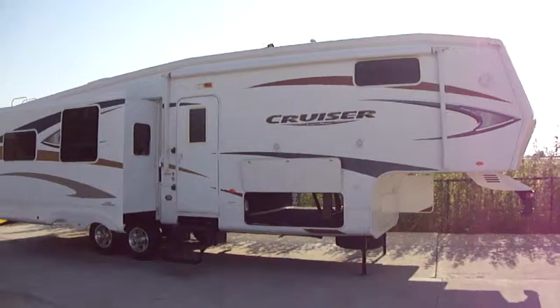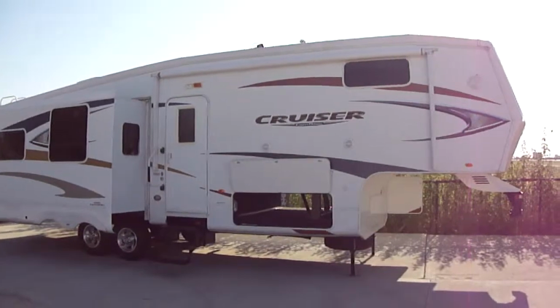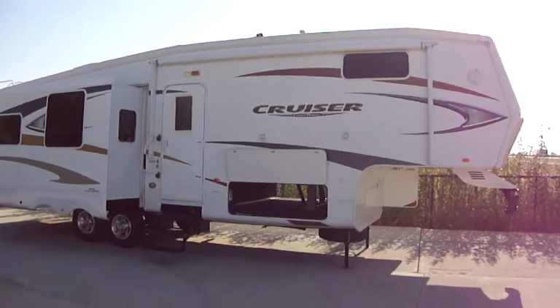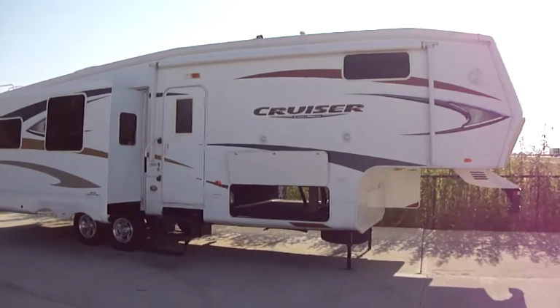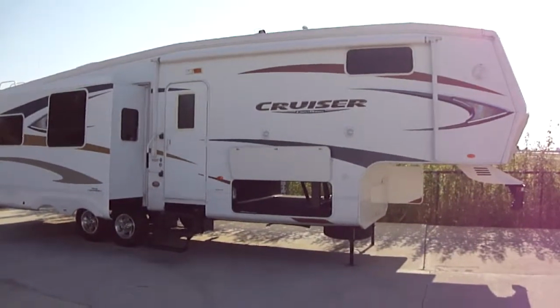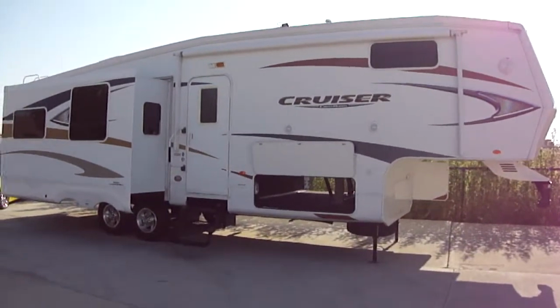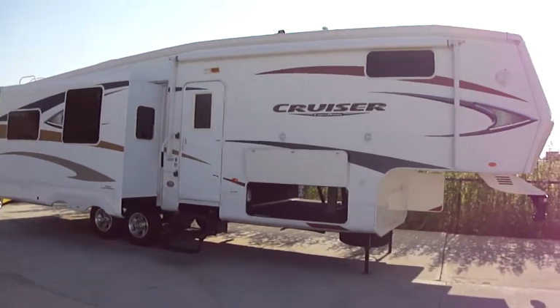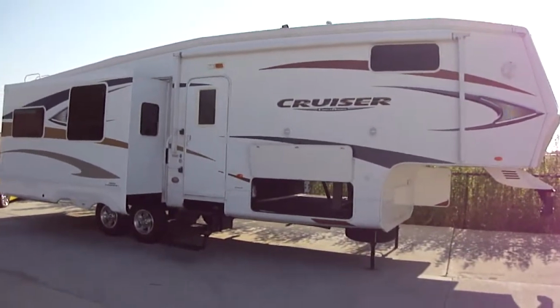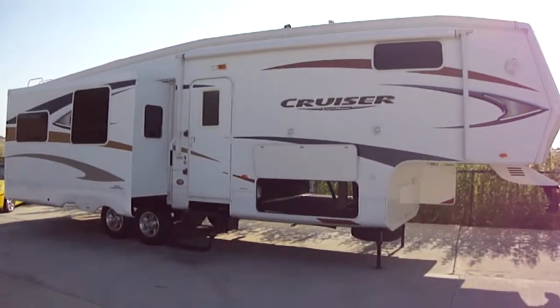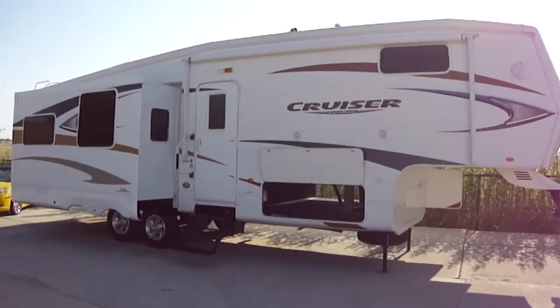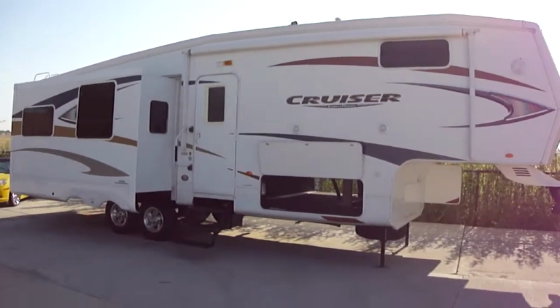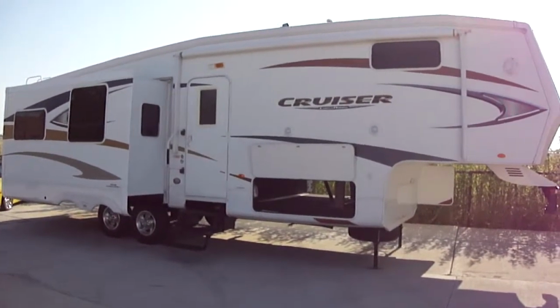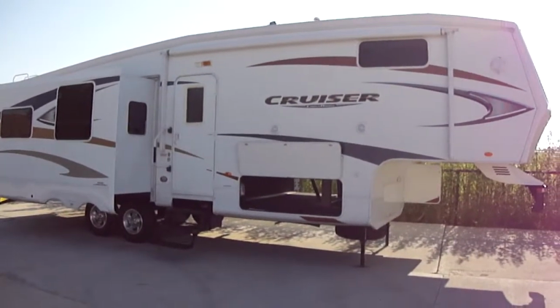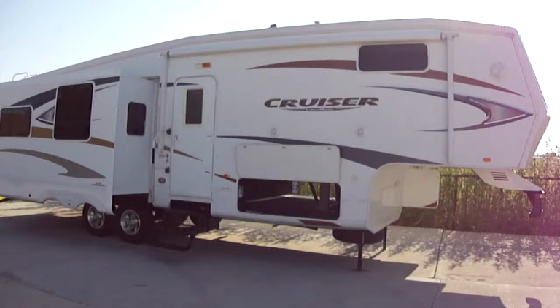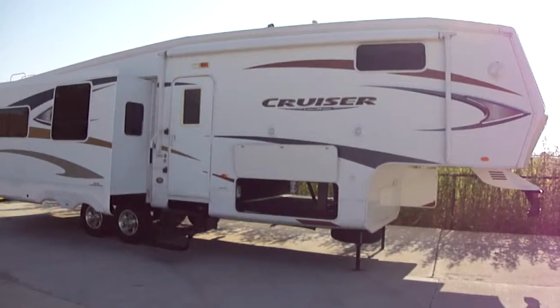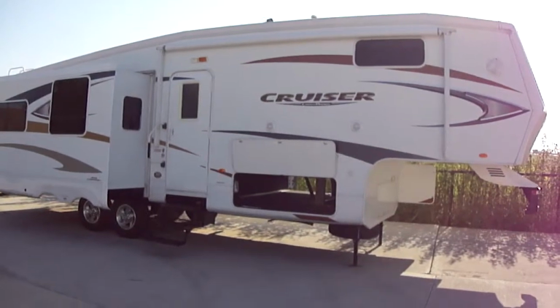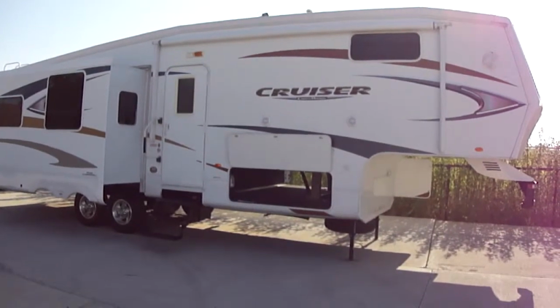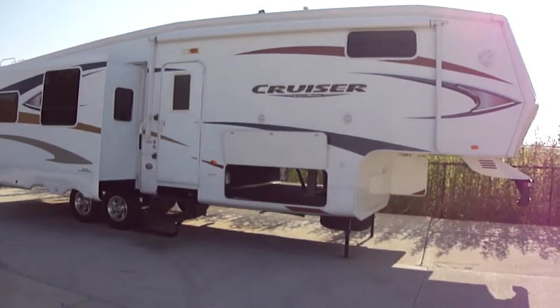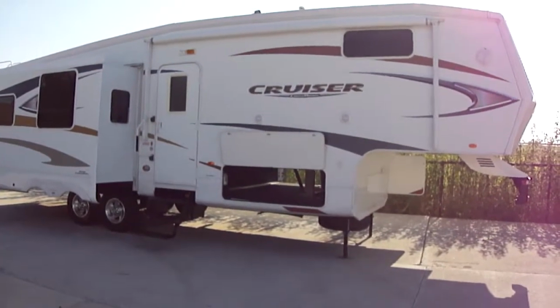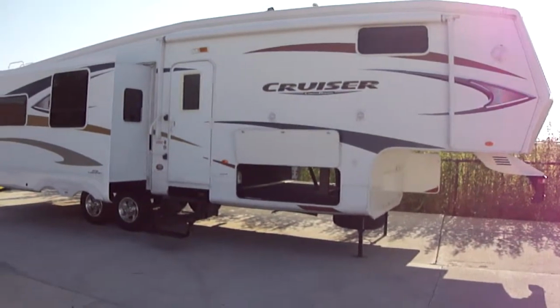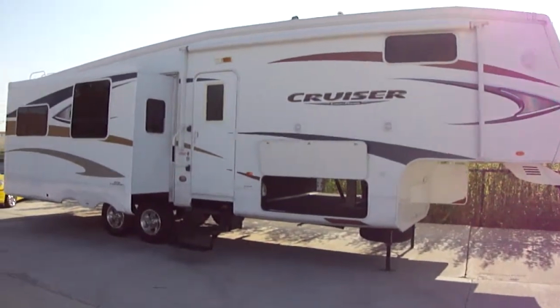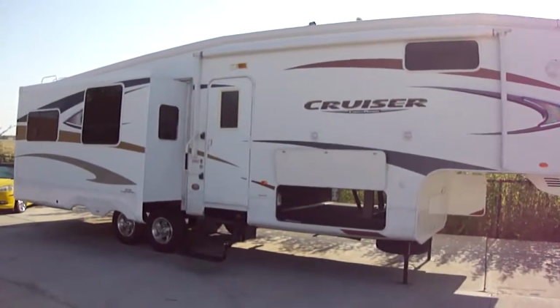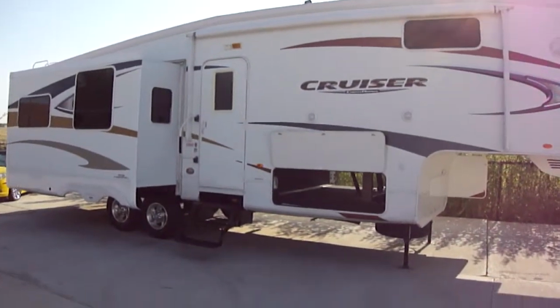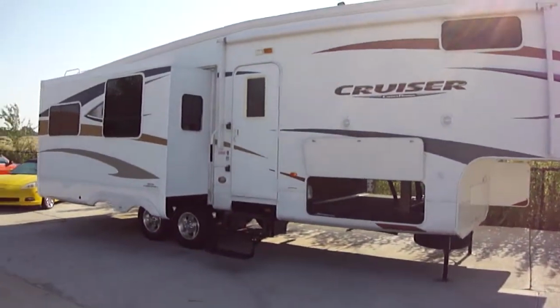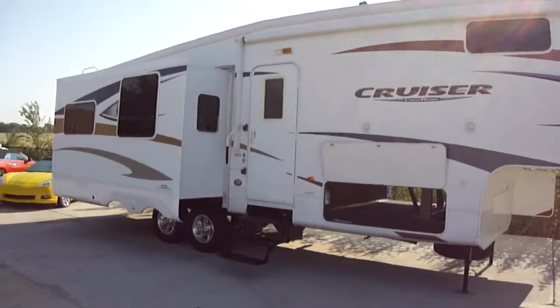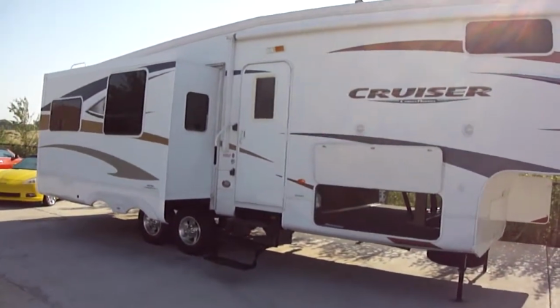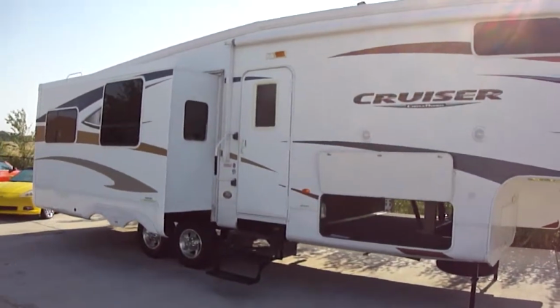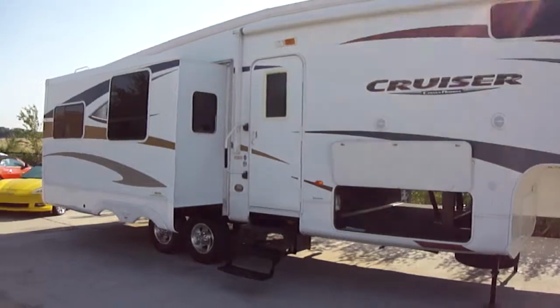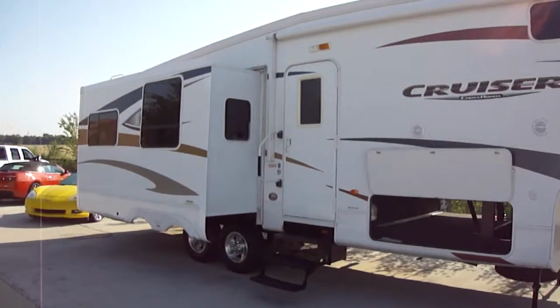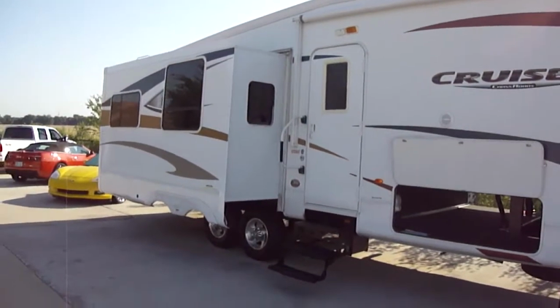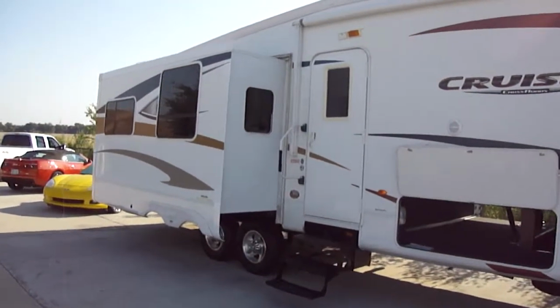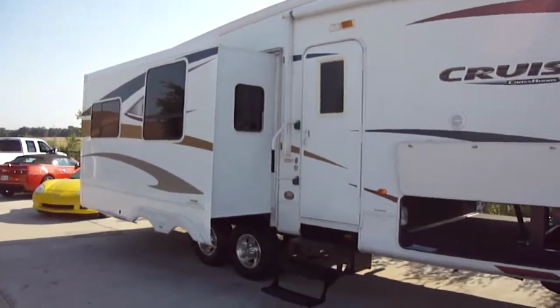Howdy, this is Bob Barker with Budget RVs of Texas. We're out here to talk to you today about a Cruiser Crossroads by Thor, 31 foot fifth wheel.